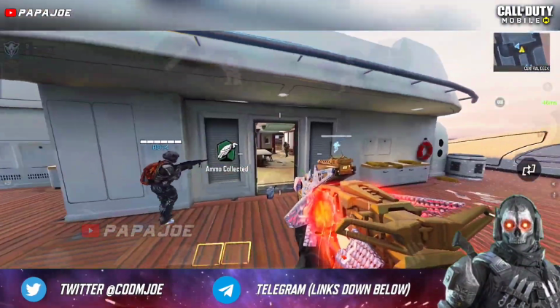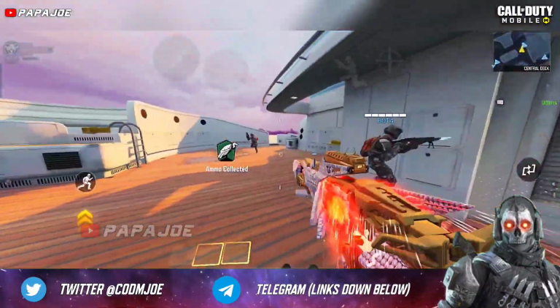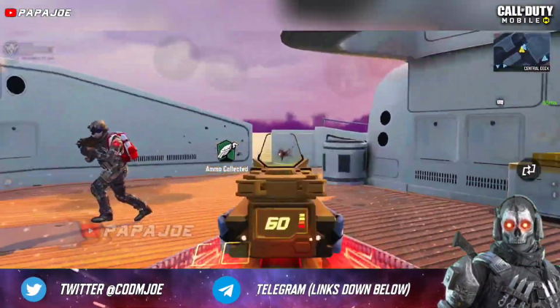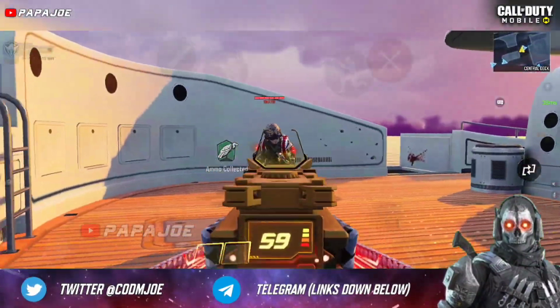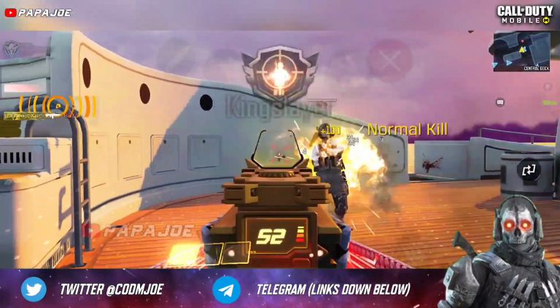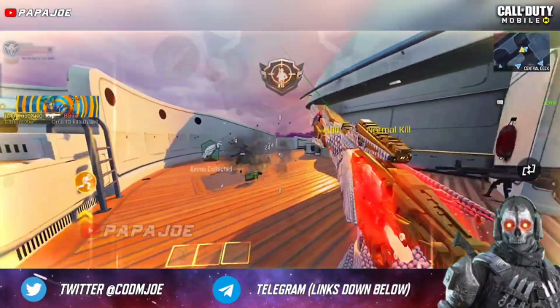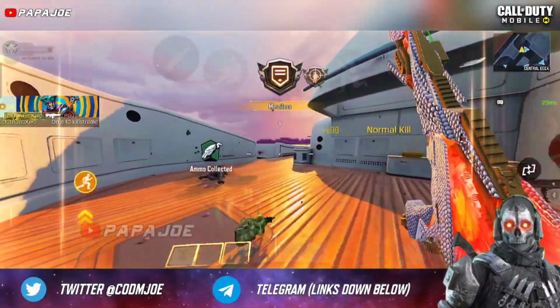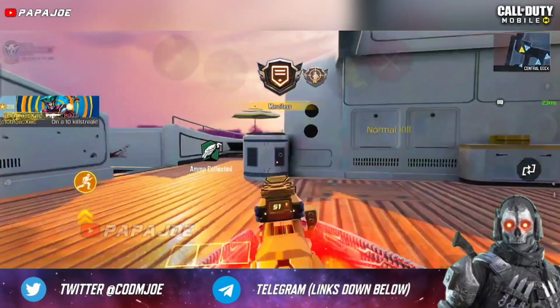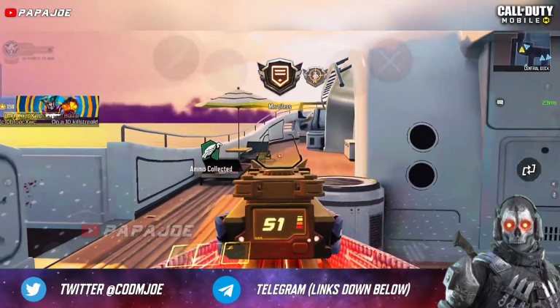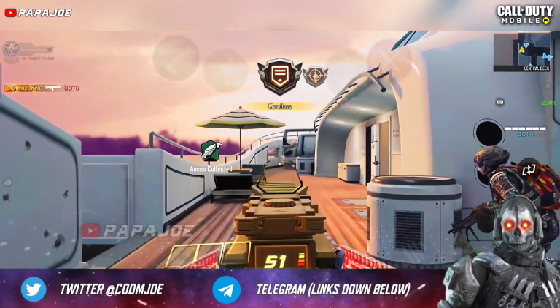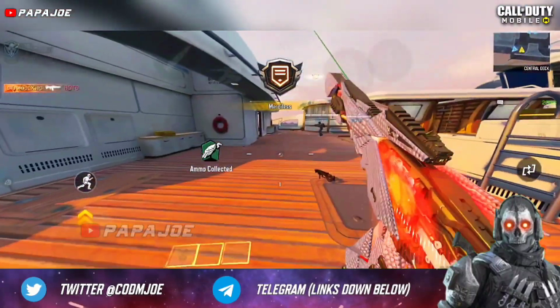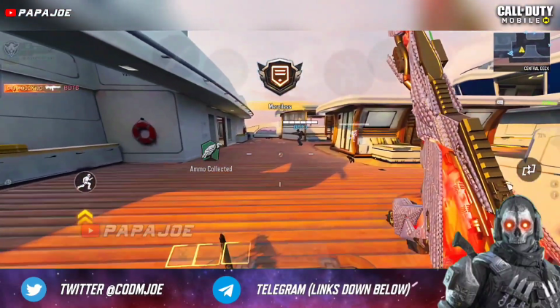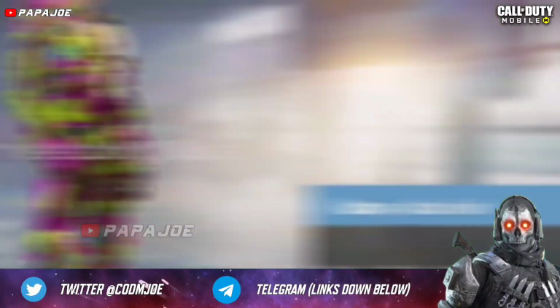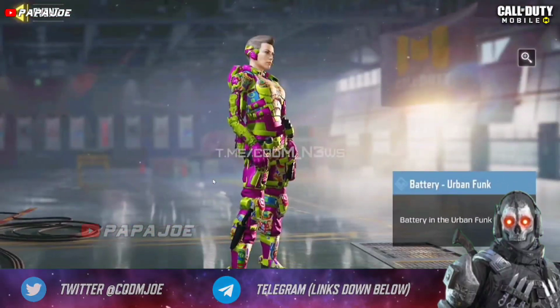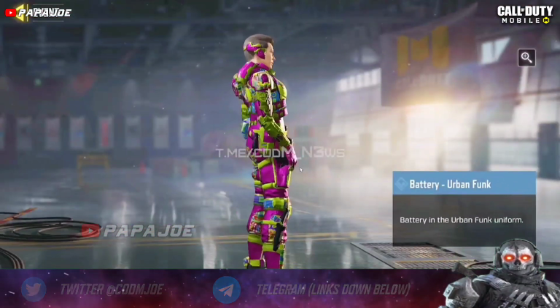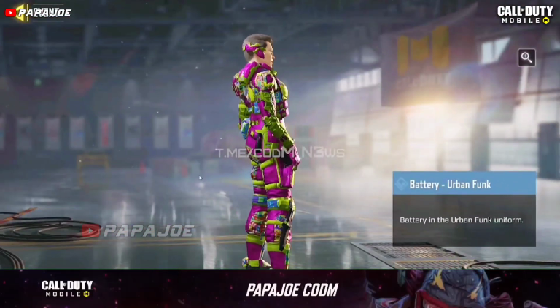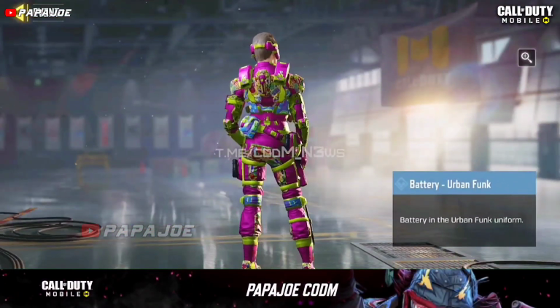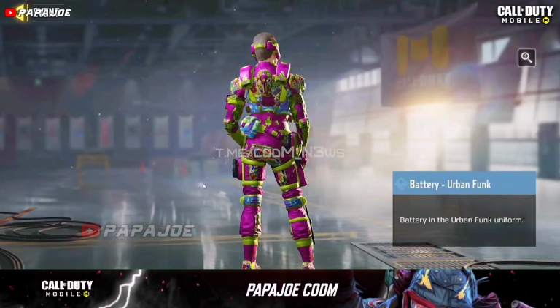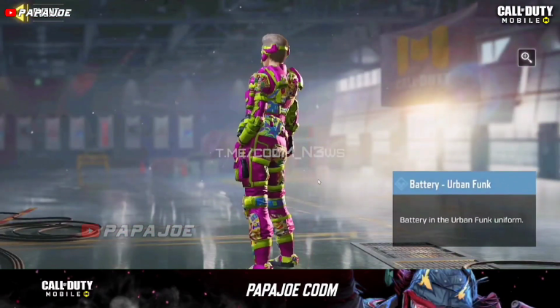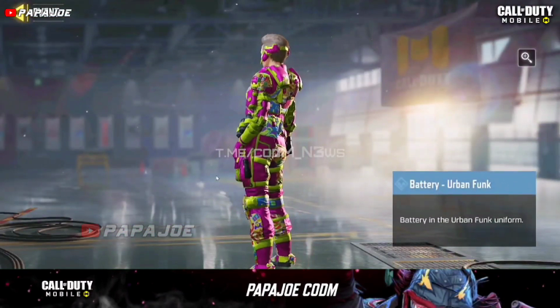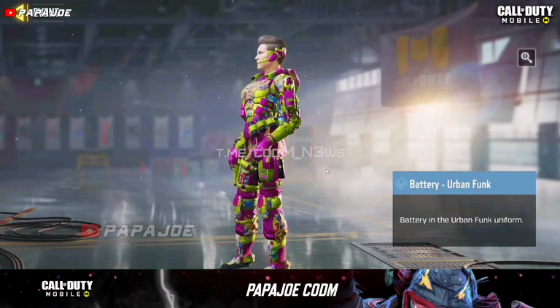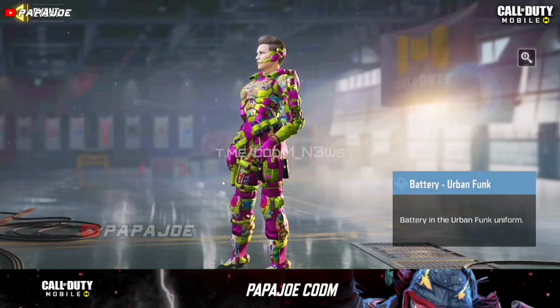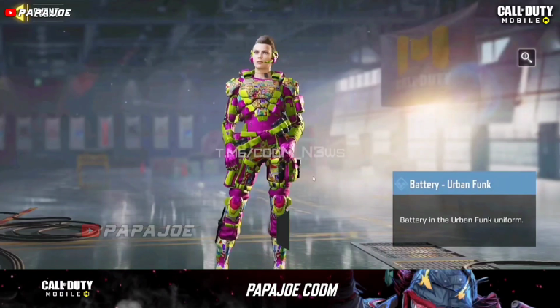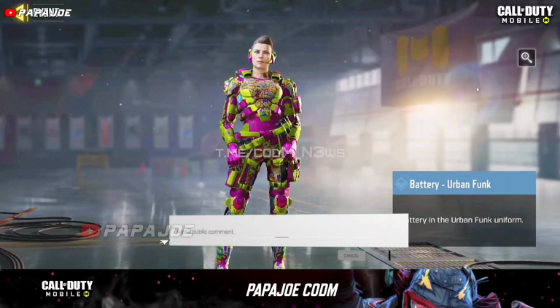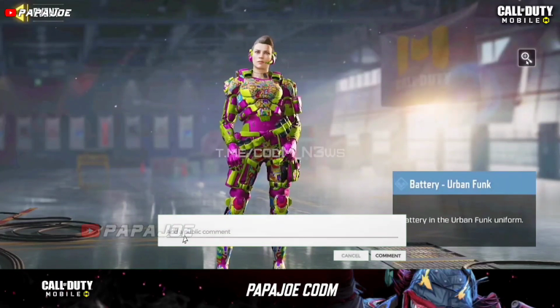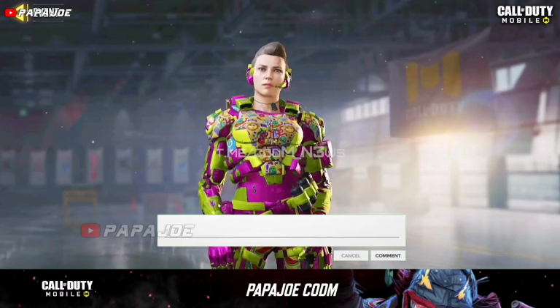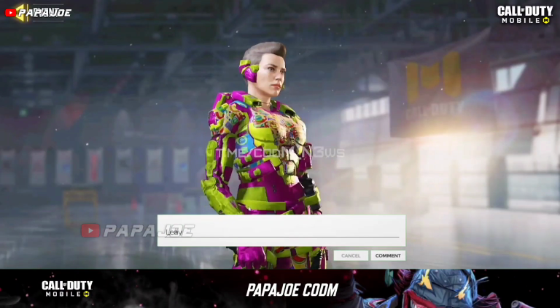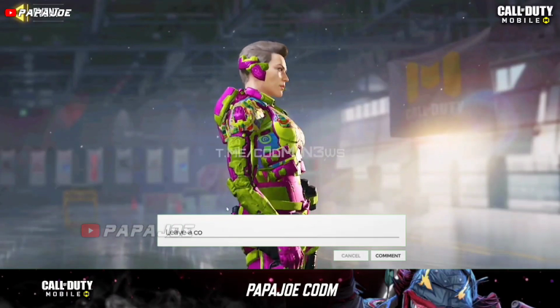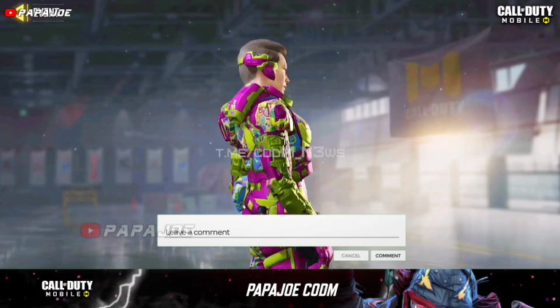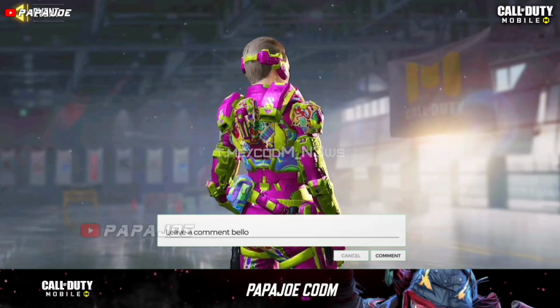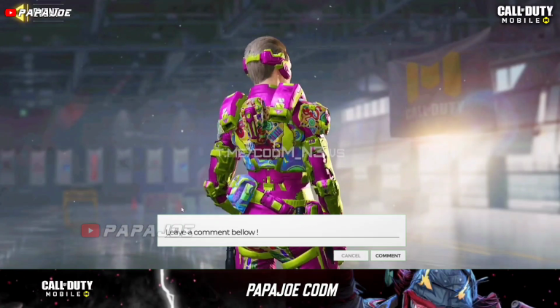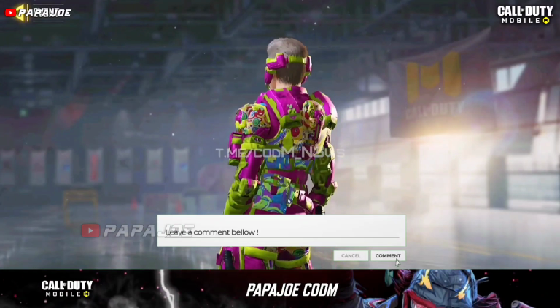The fourth character skin that we can get for free will probably be in a new Seasonal Challenge or in a new mini-event, probably in the middle of the season. Possibly we can look forward to a new Rare Battery Urban Funk character skin.